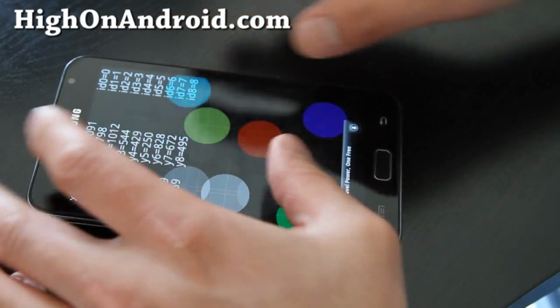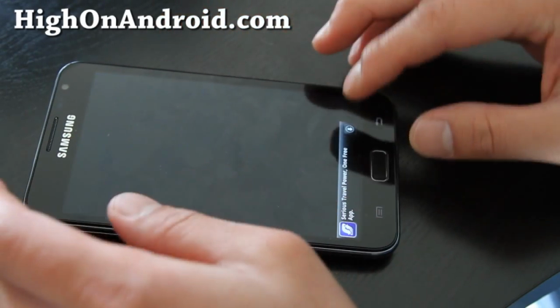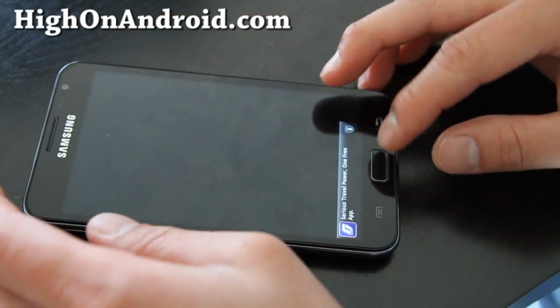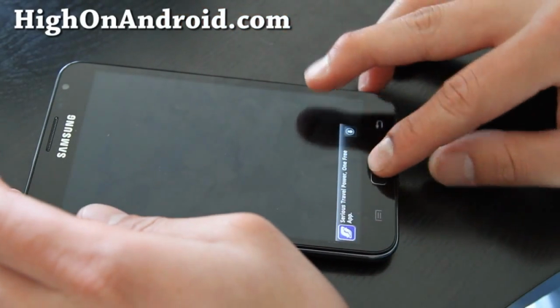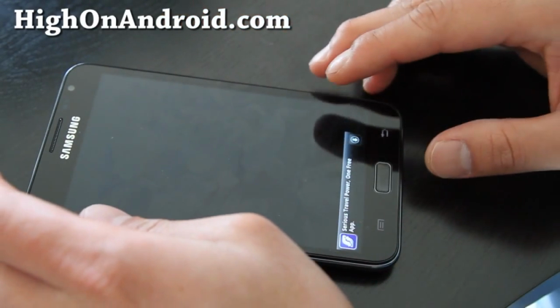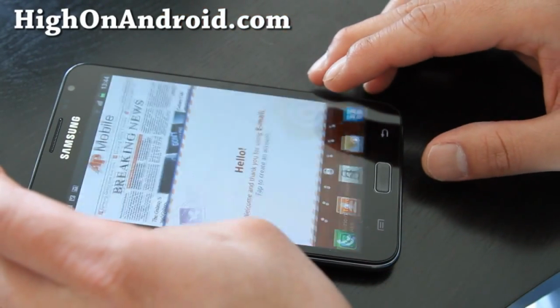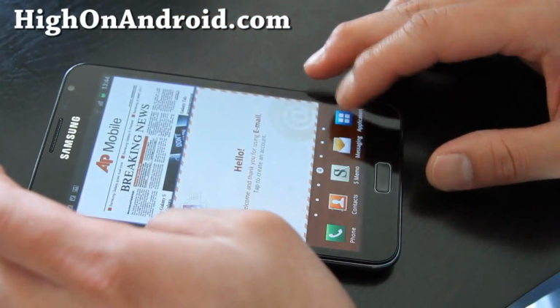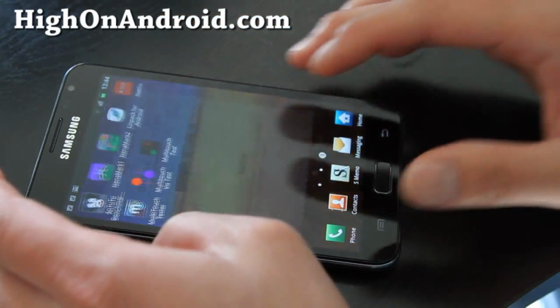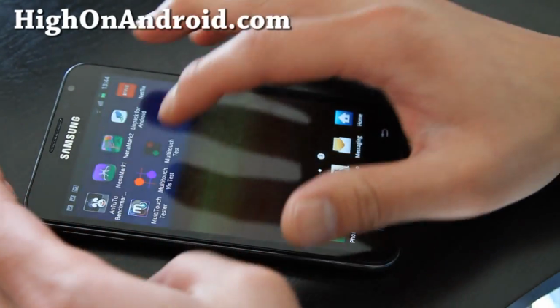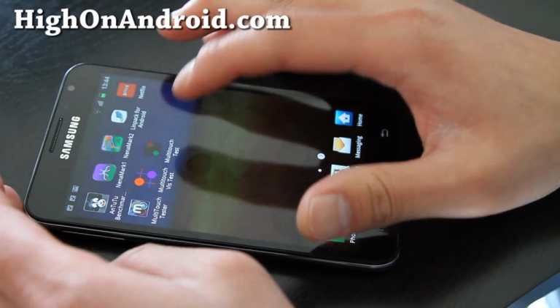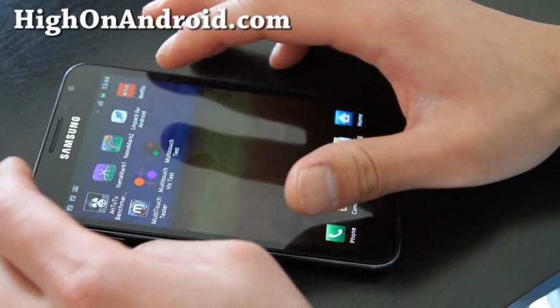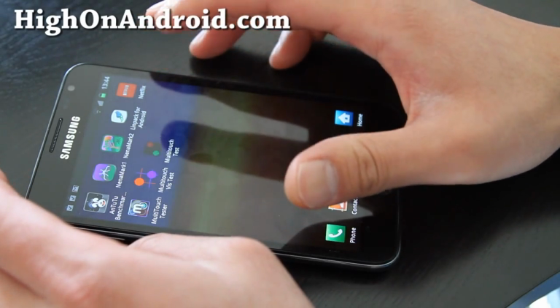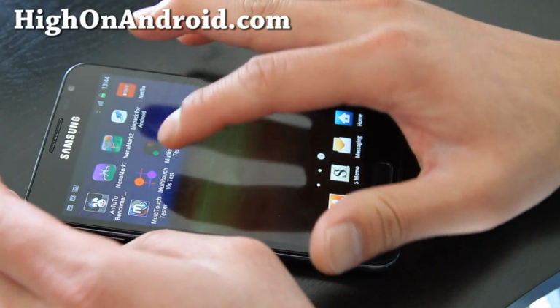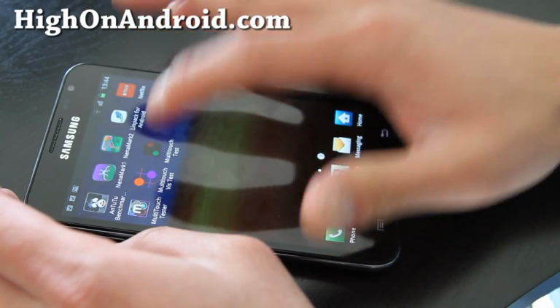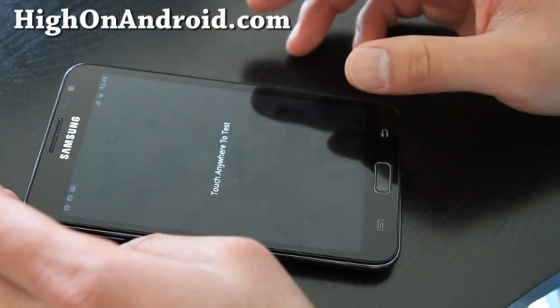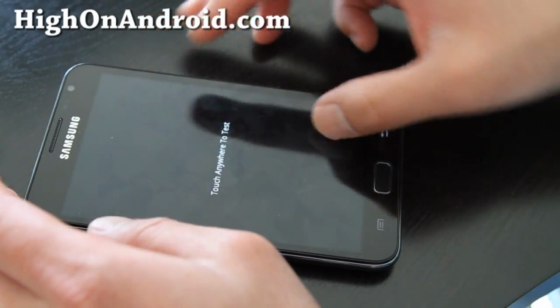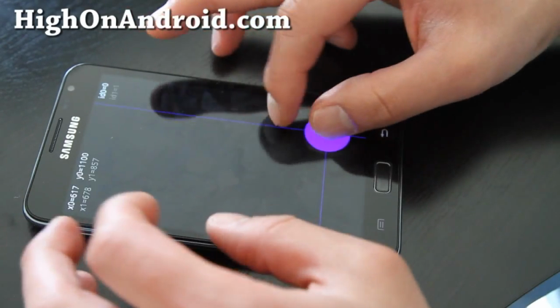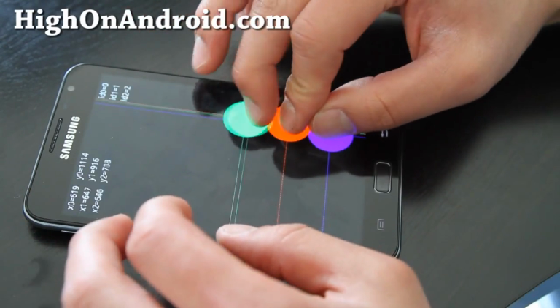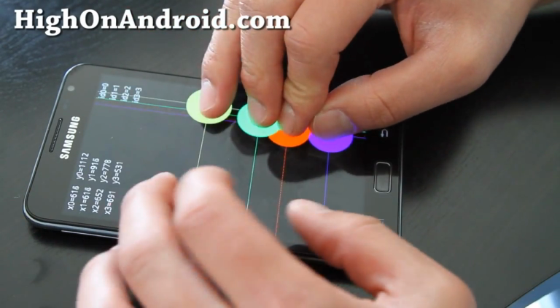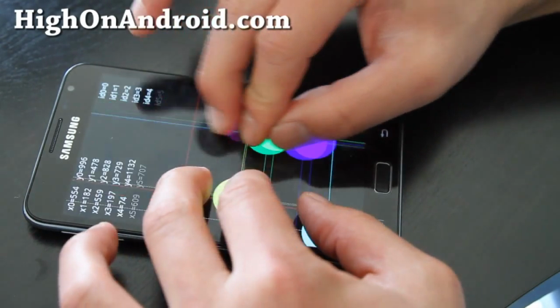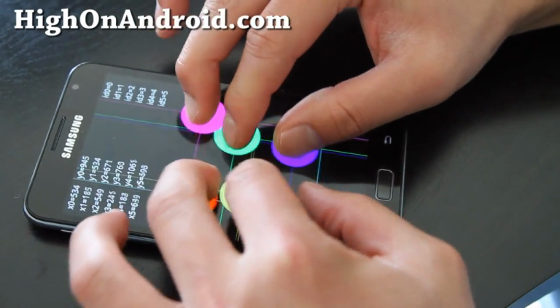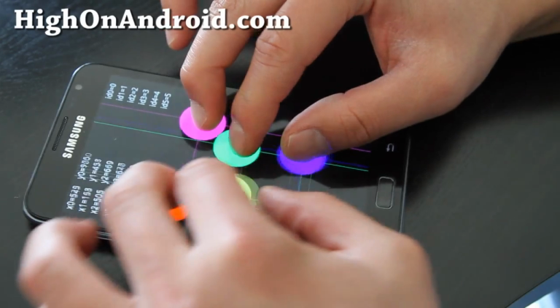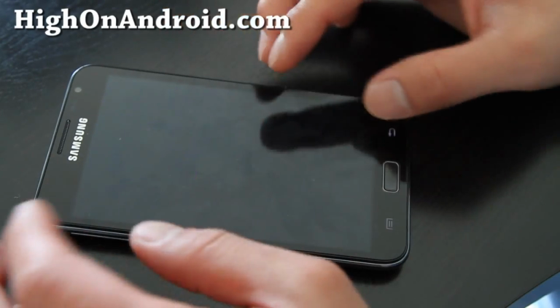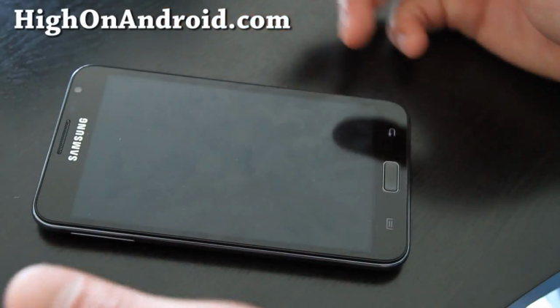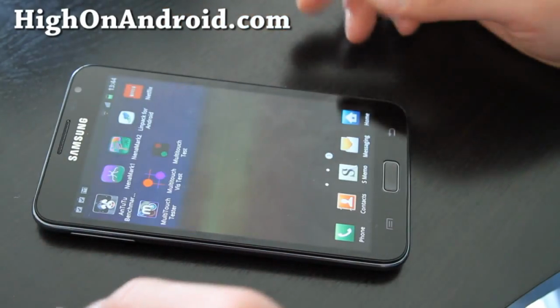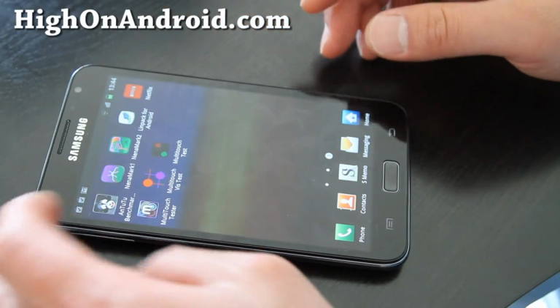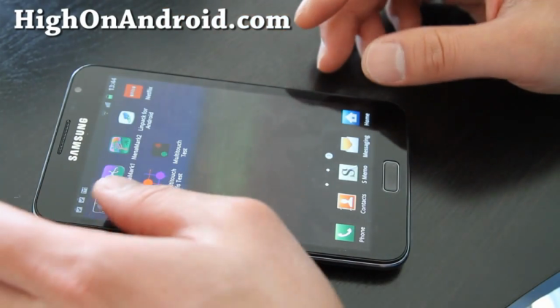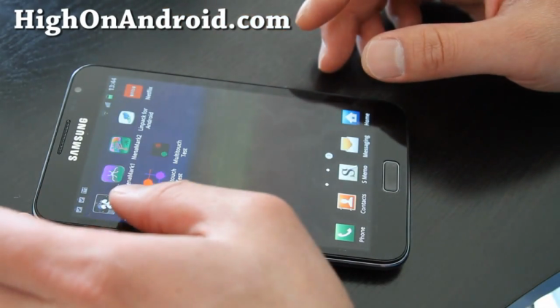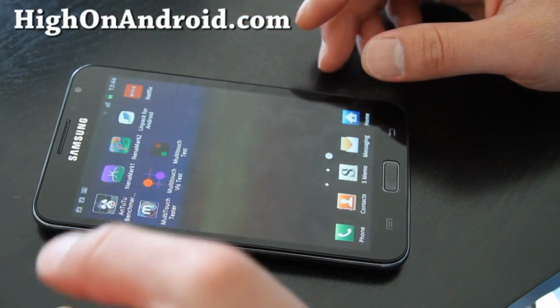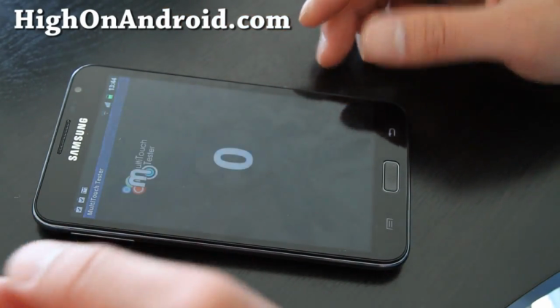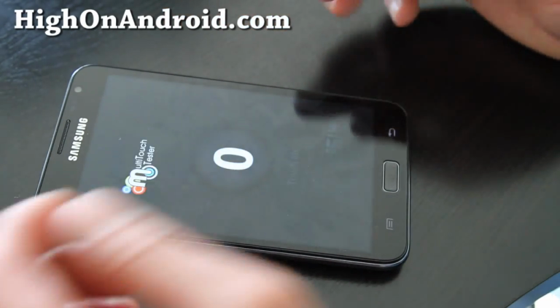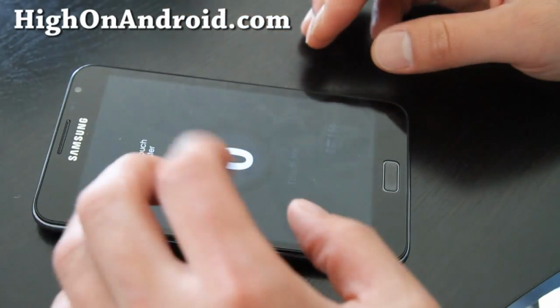But this app crashes on you, I think. Let me try that one. No, these are all the same apps.